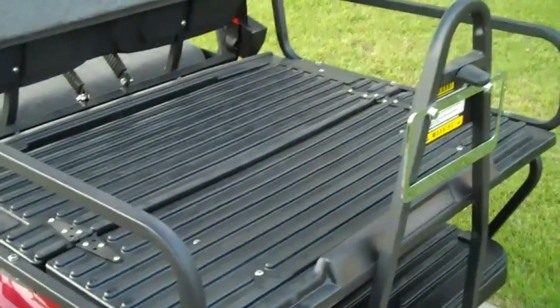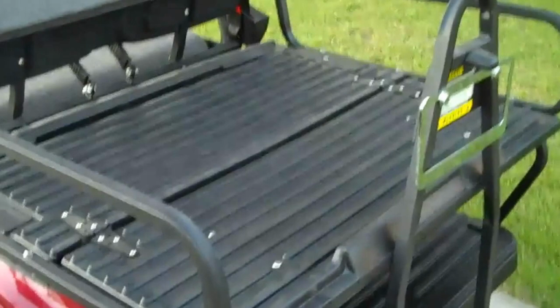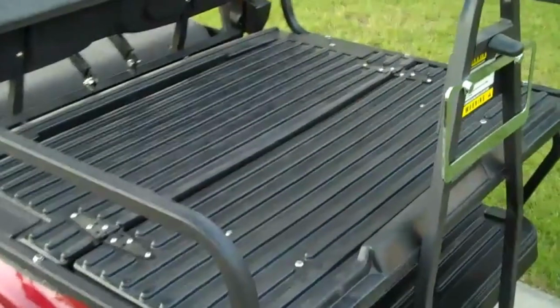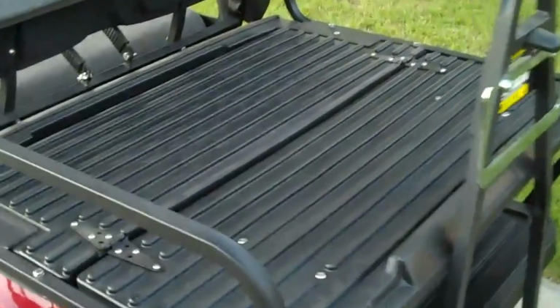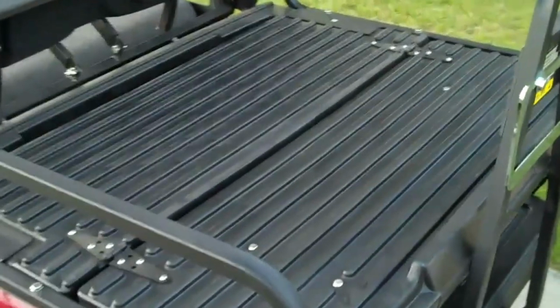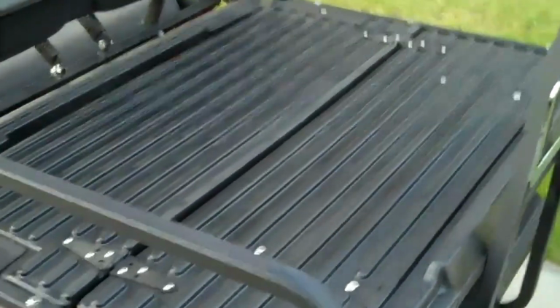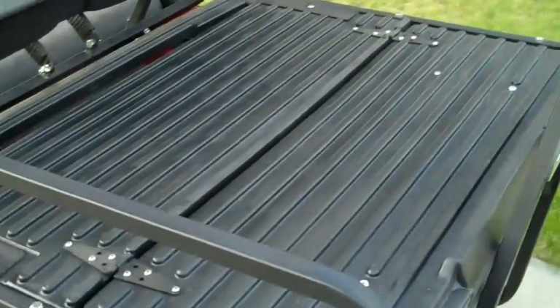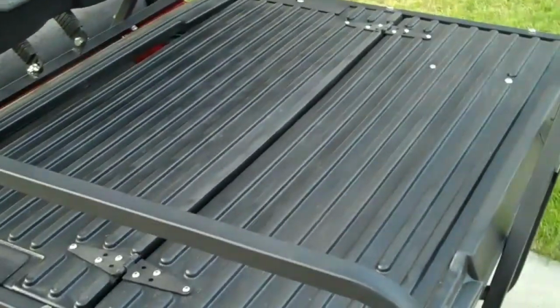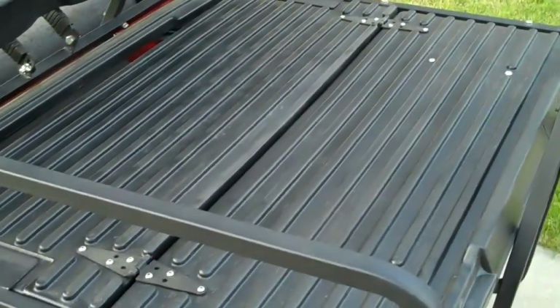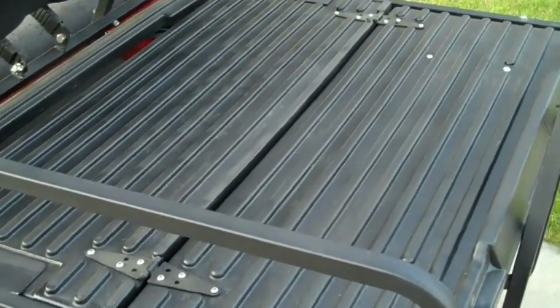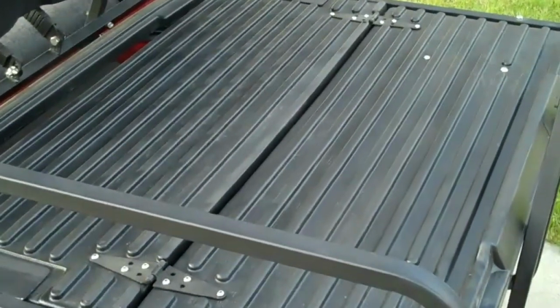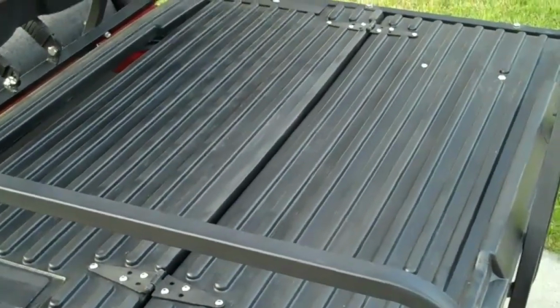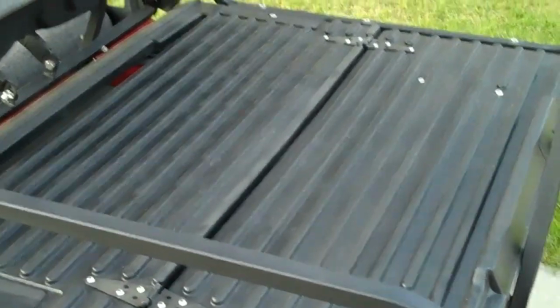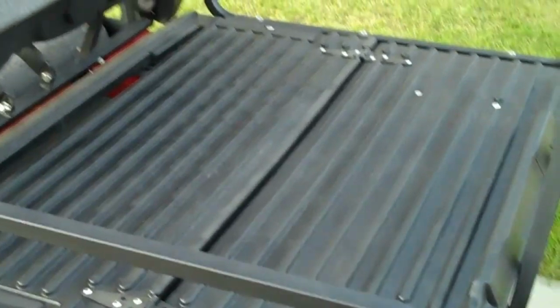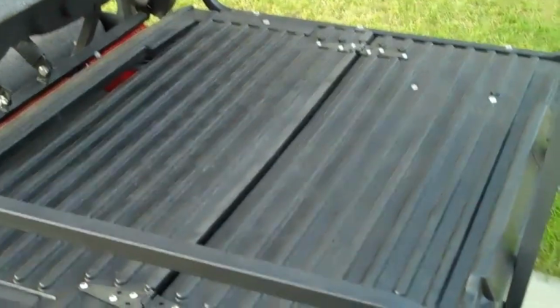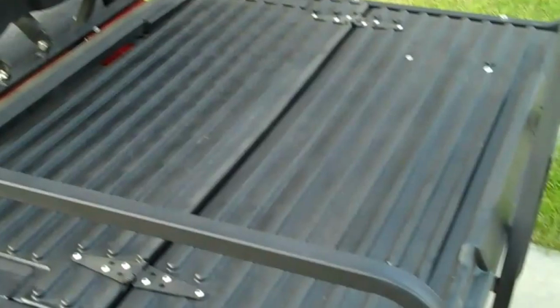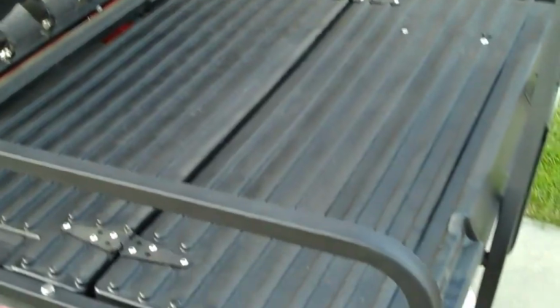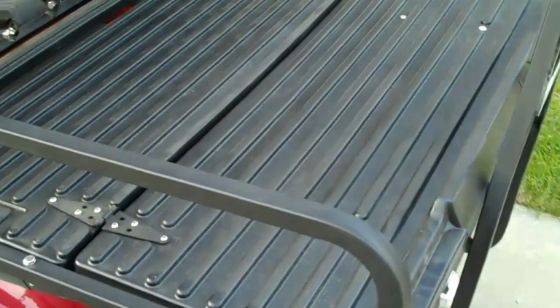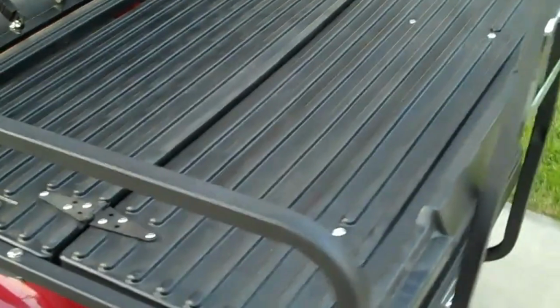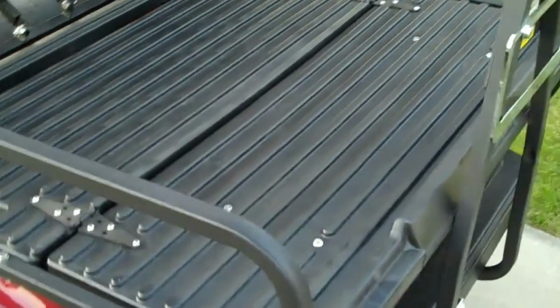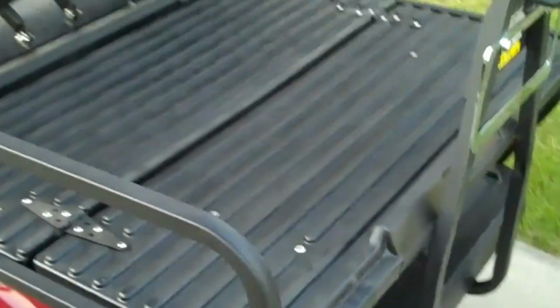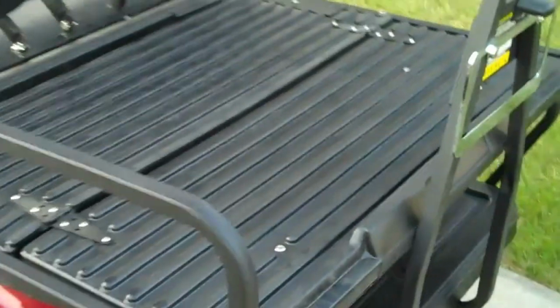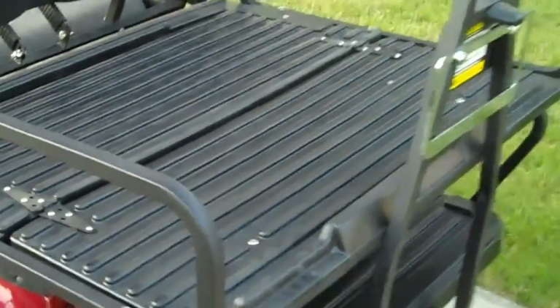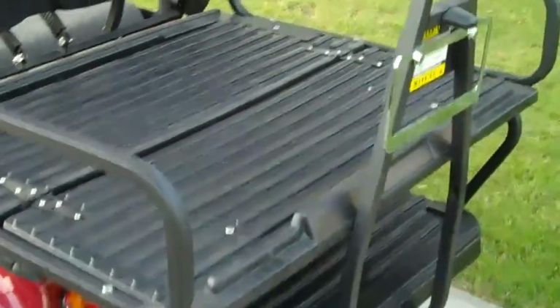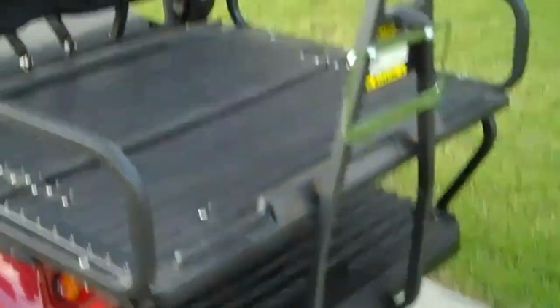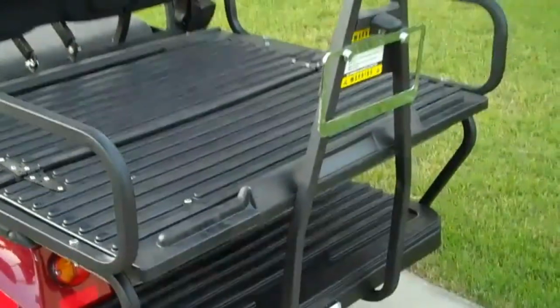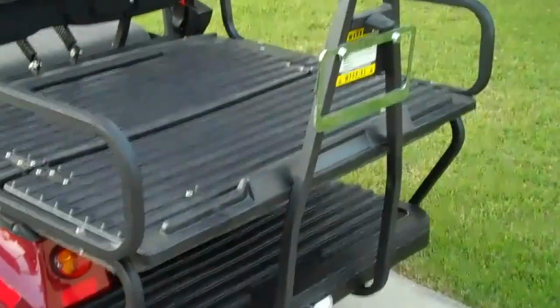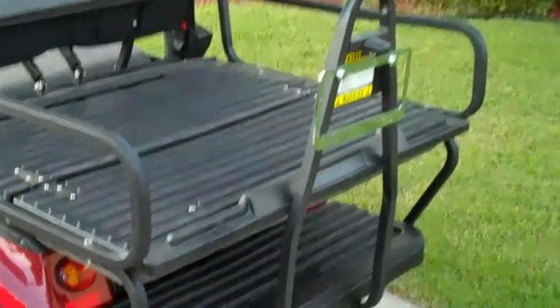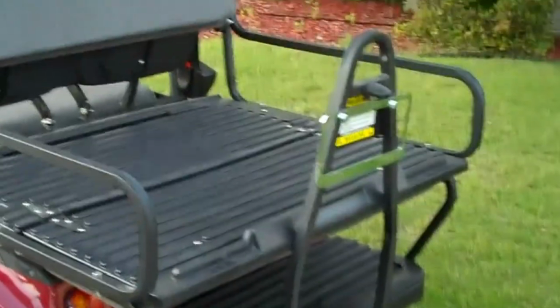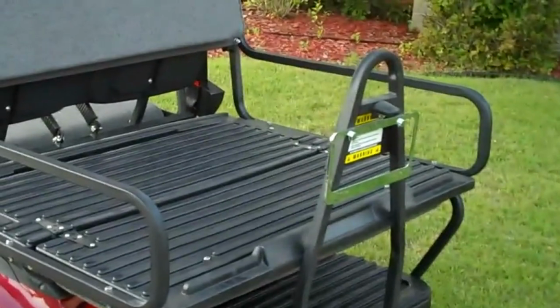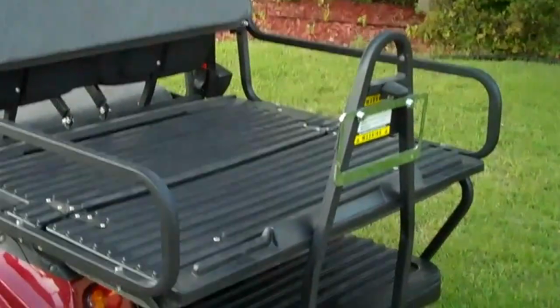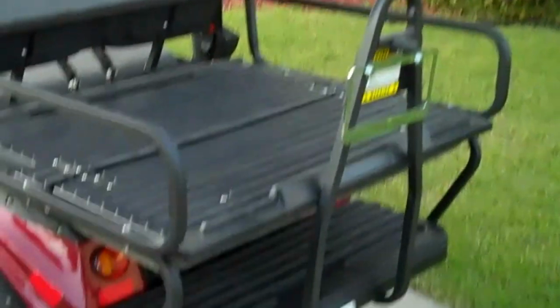This is the fold-down bed for hauling whatever you need. This folds up into the four-passenger lower cushion and folds down instantly into a hauler.